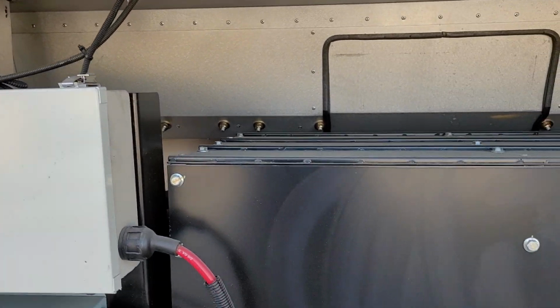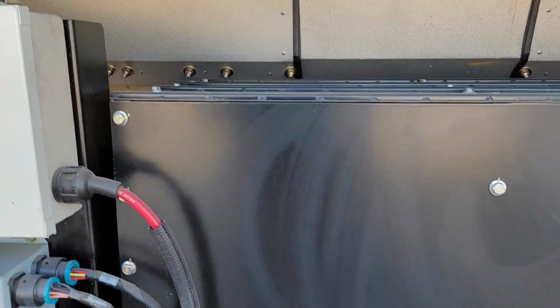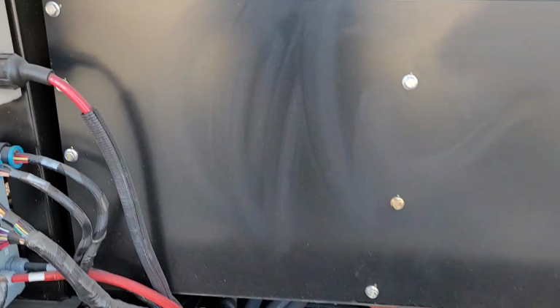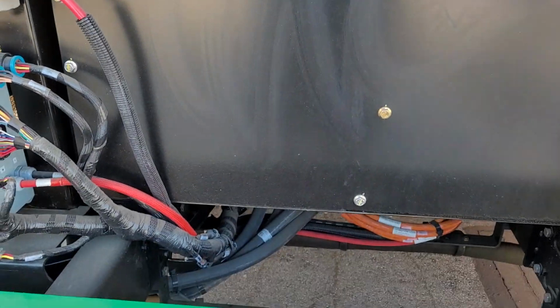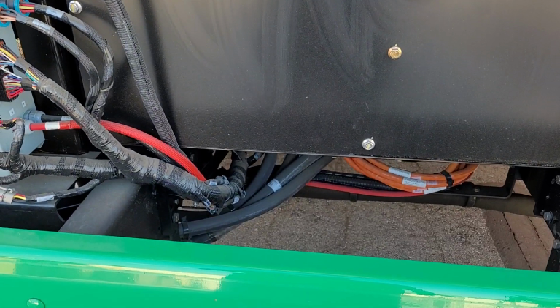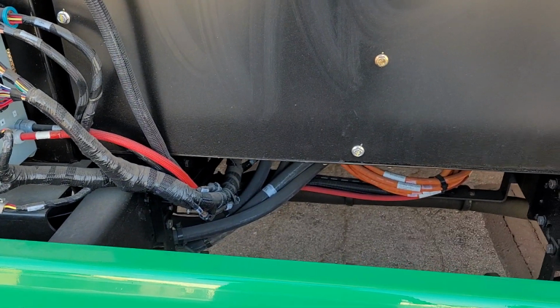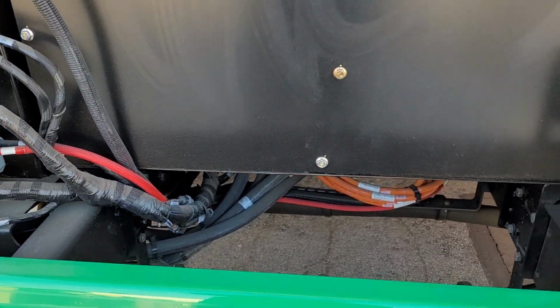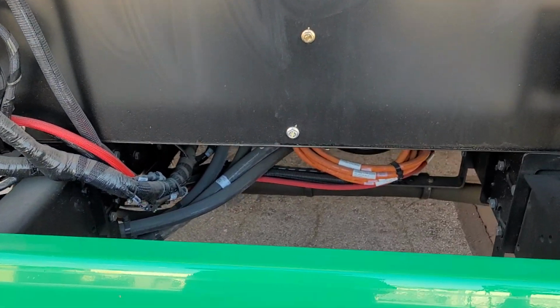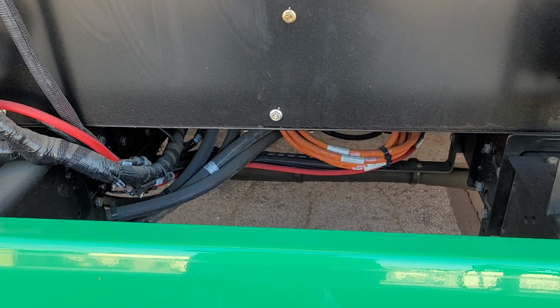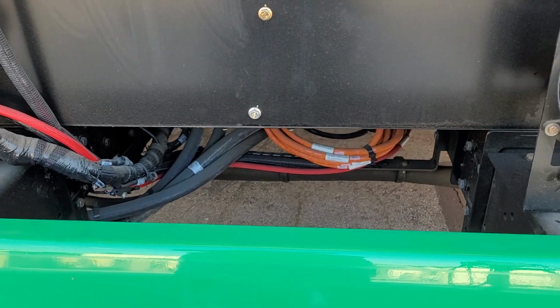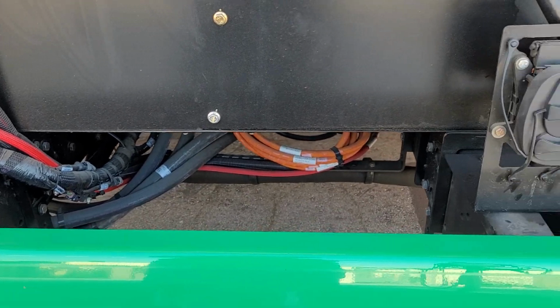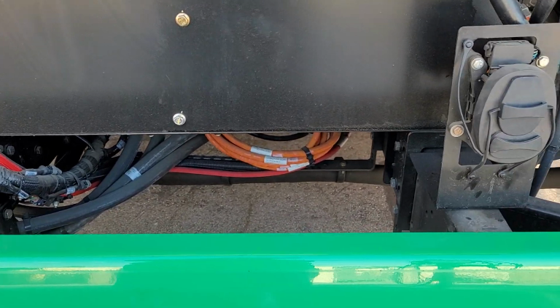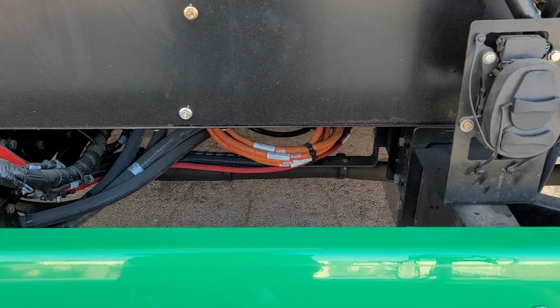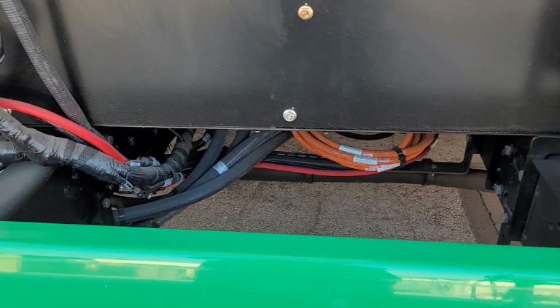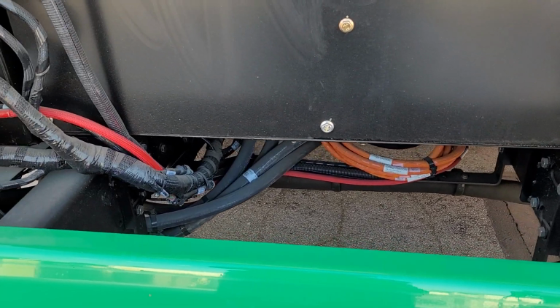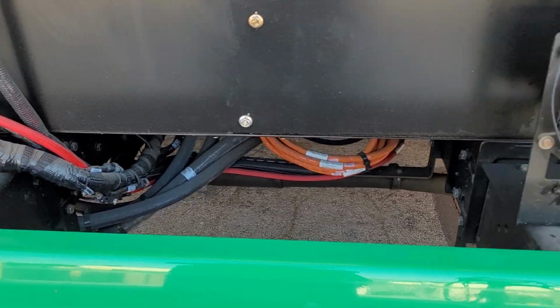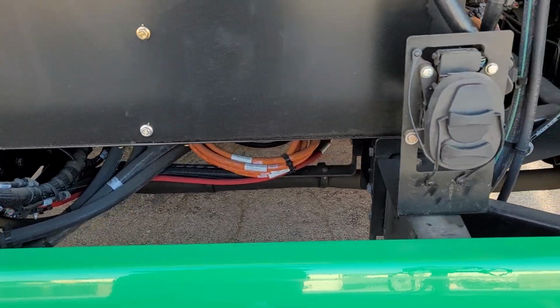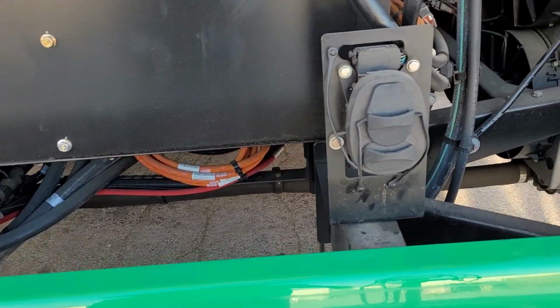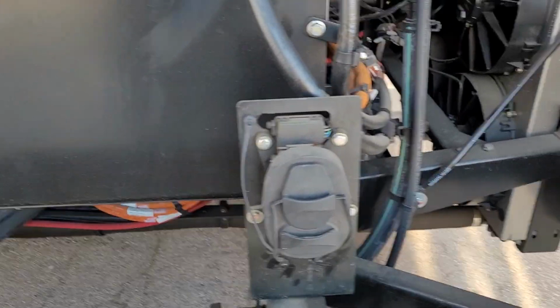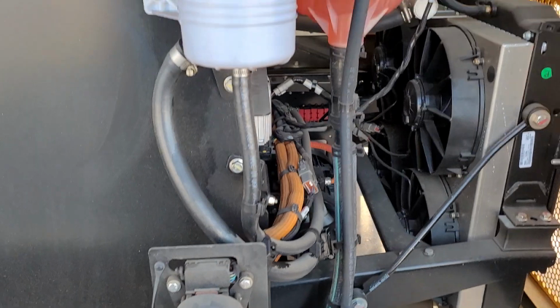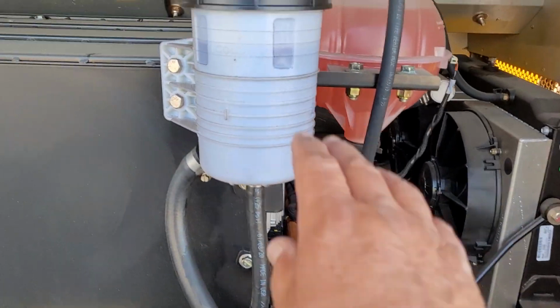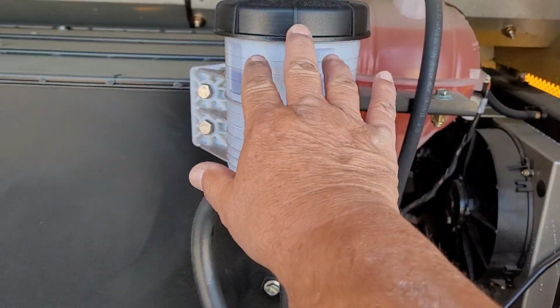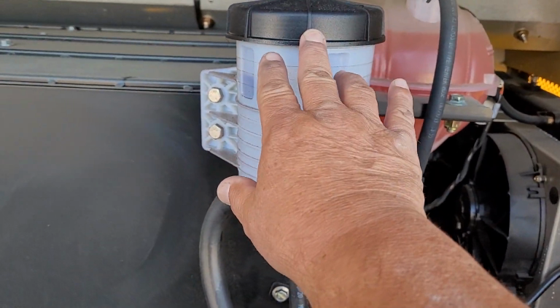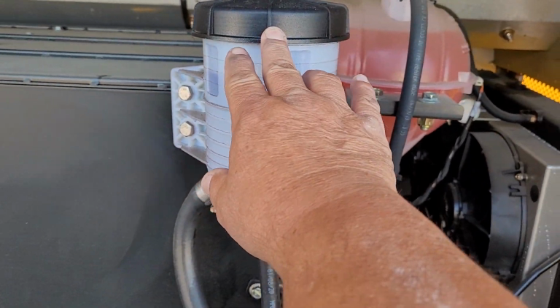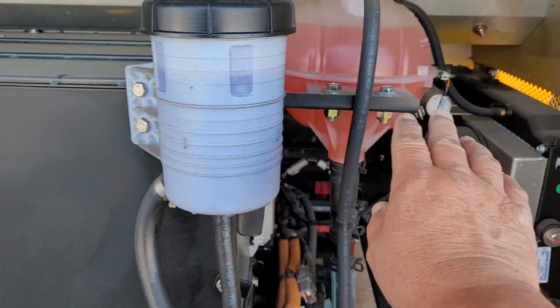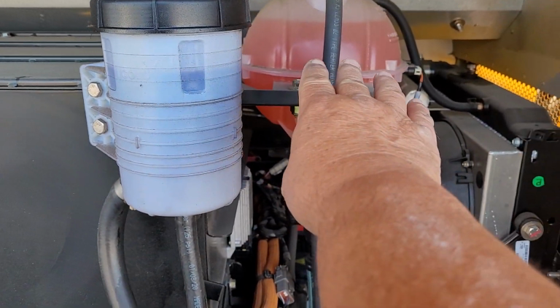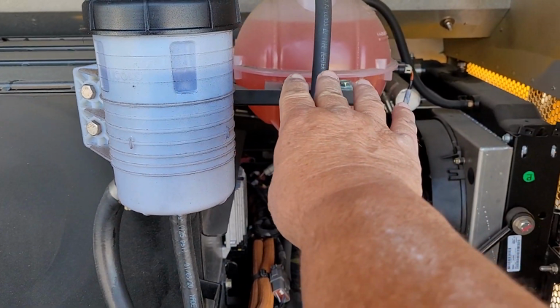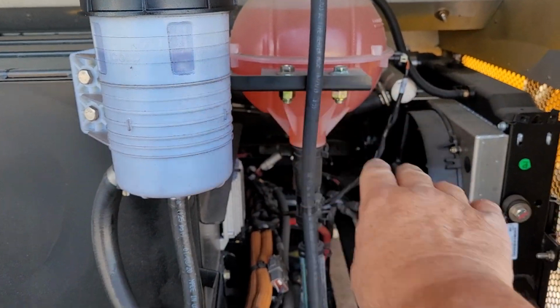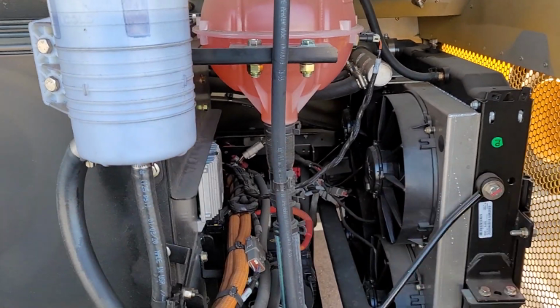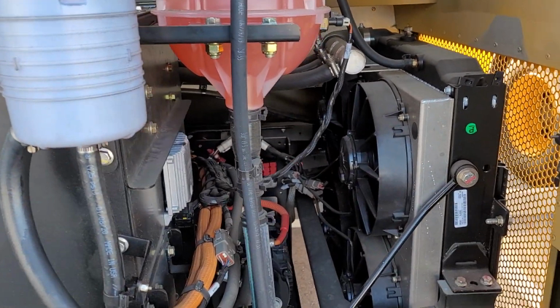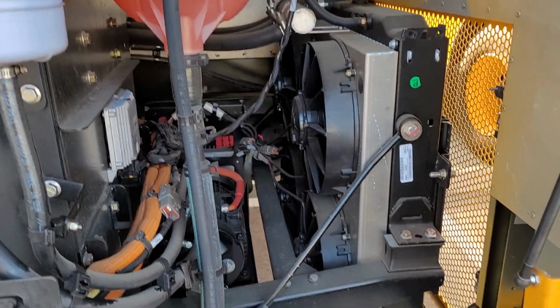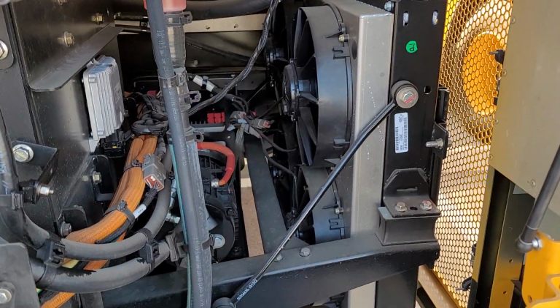You look for any liquids on the ground. Look at your cables, make sure nothing's frayed. Everything's in bundles down there. You have your power steering fluid, radiator fluid, and your radiator. The radiator's got four fans on it.